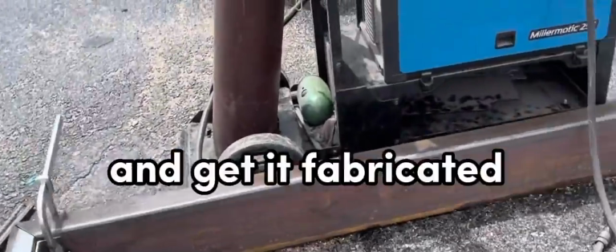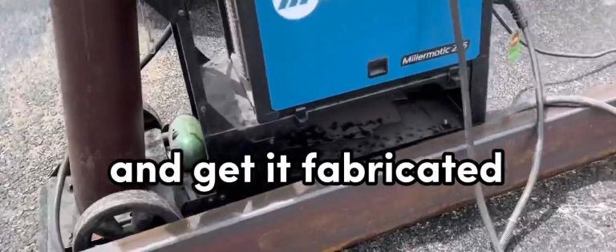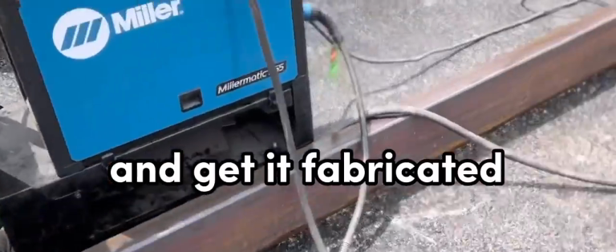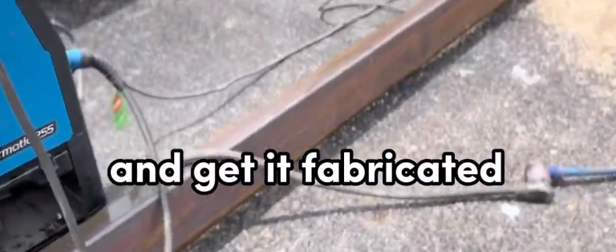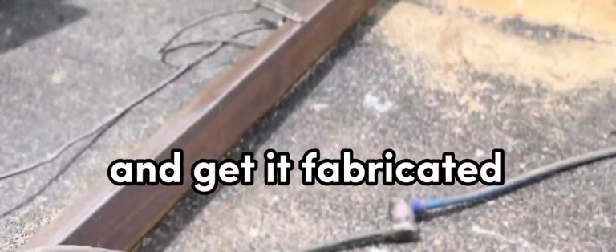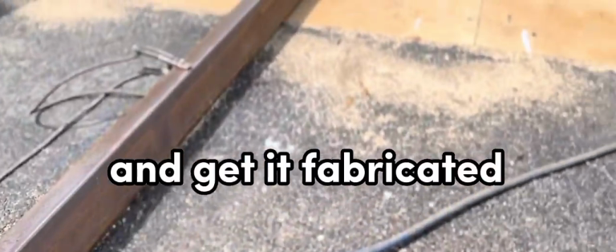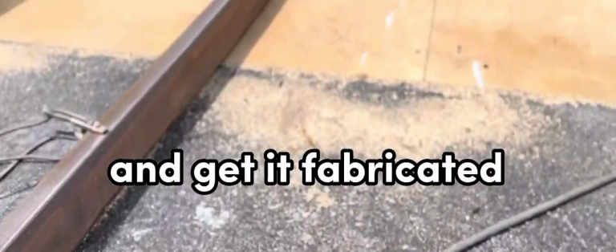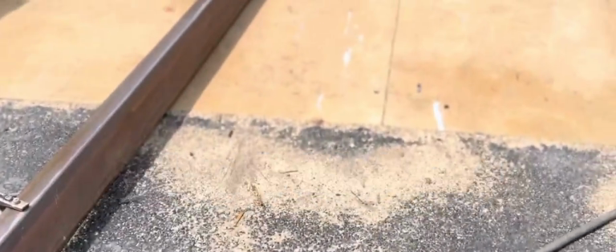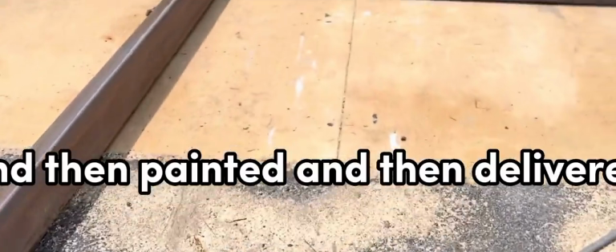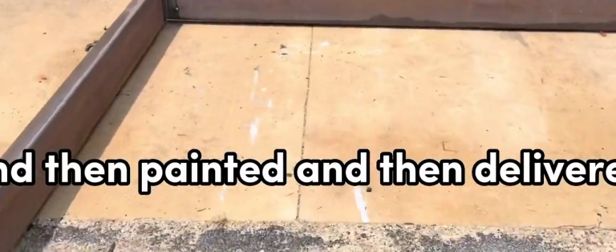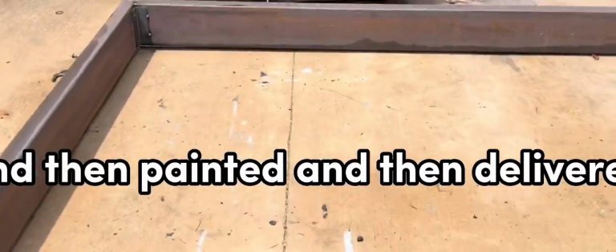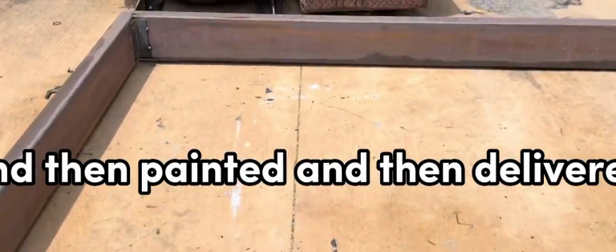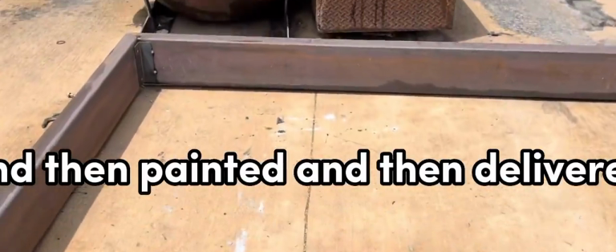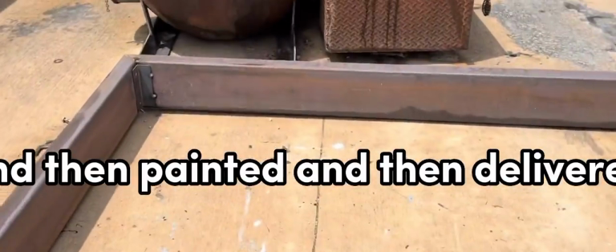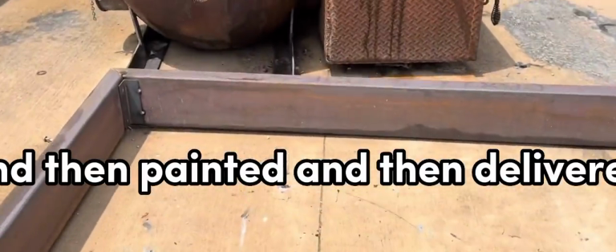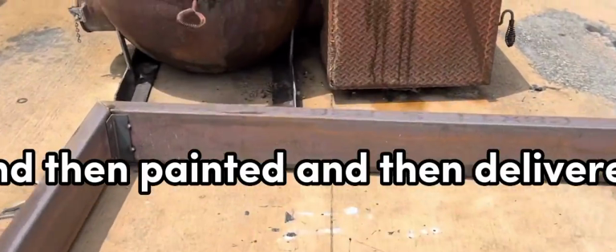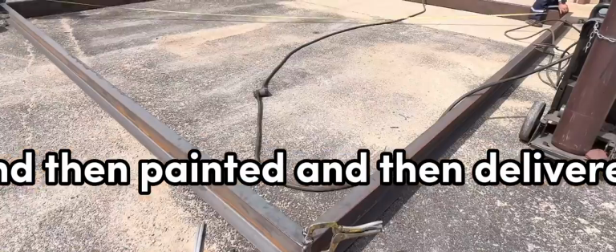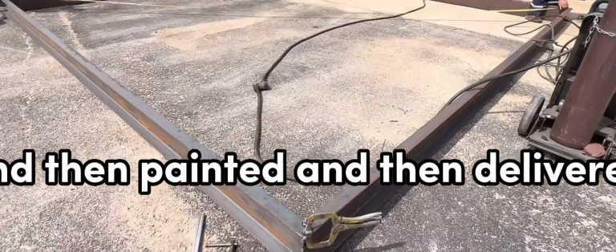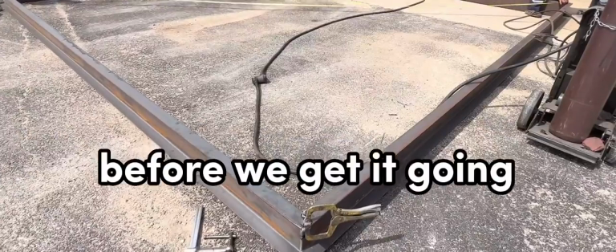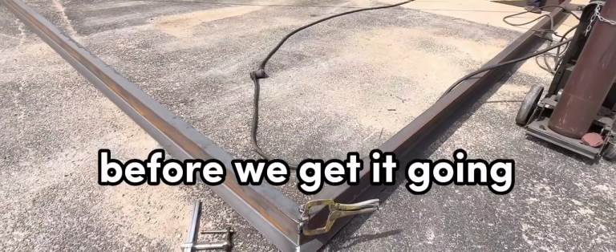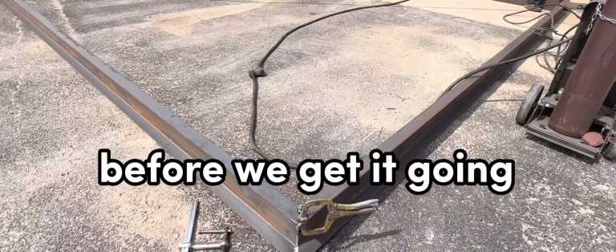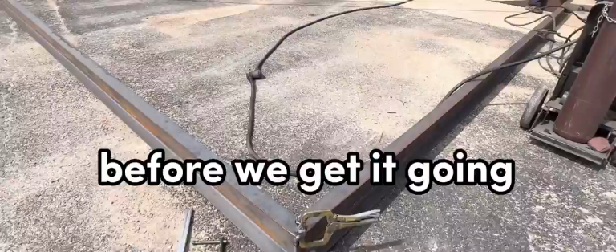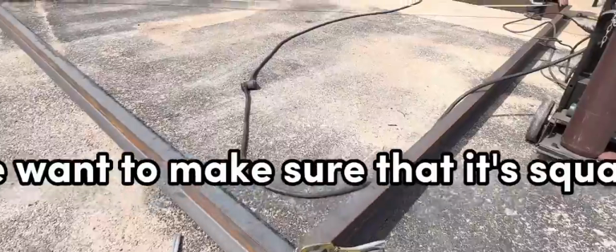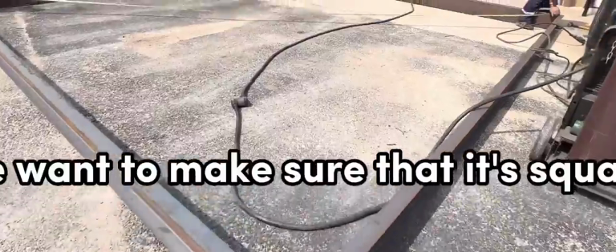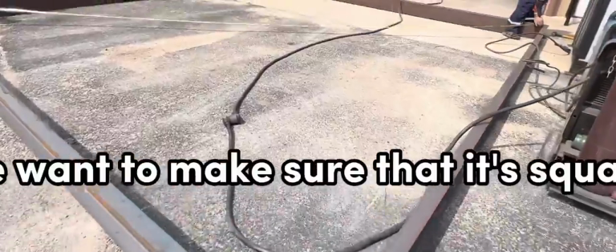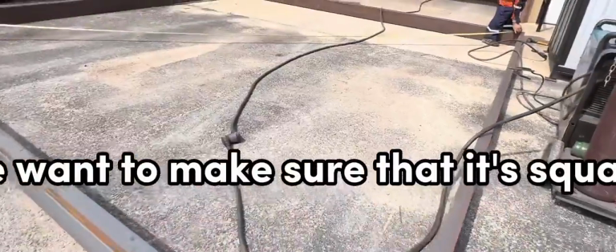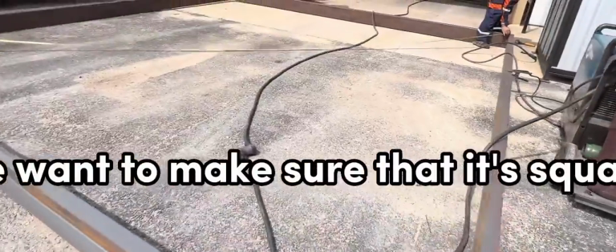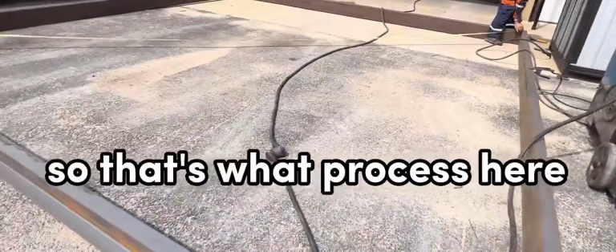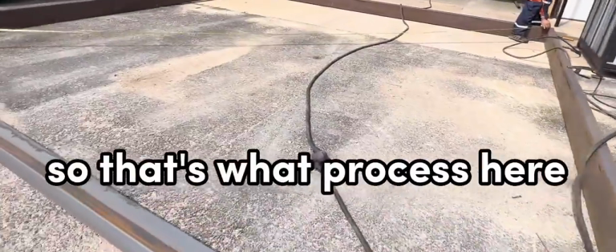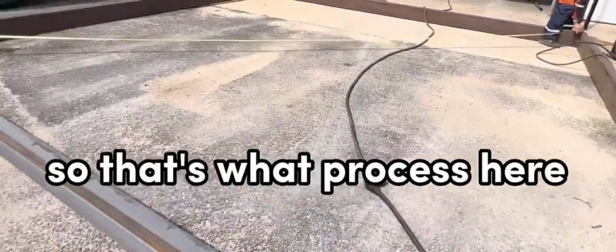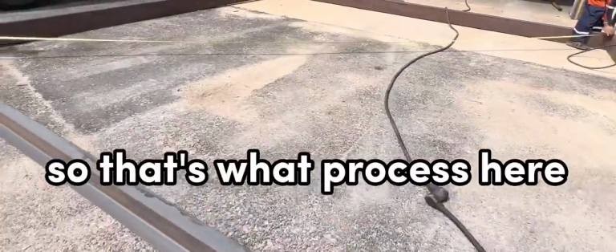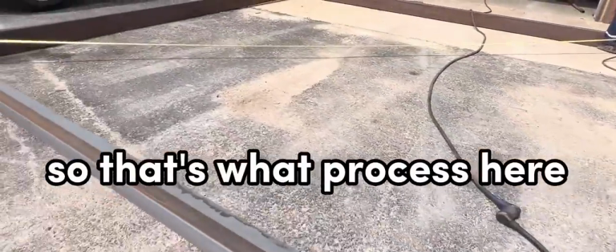Going to get it fabricated, and then painted, and then delivered. Before we get it going, we want to make sure that it's square, so that's the process here.